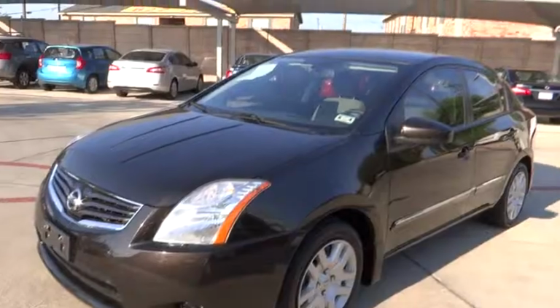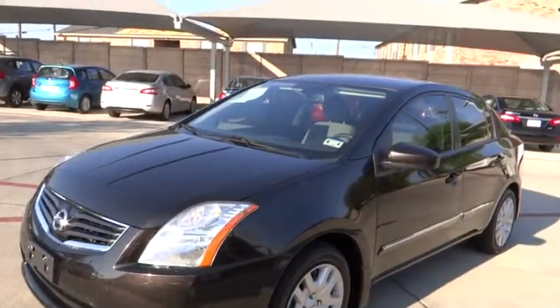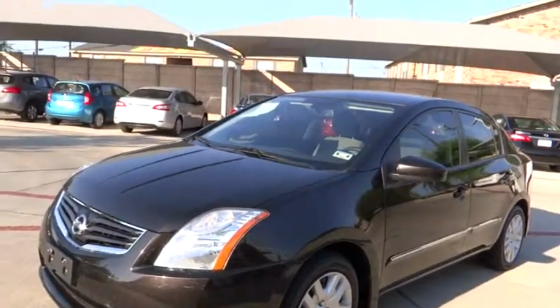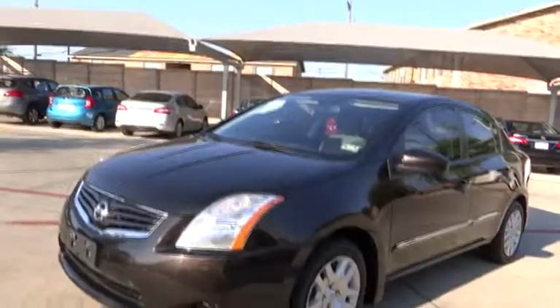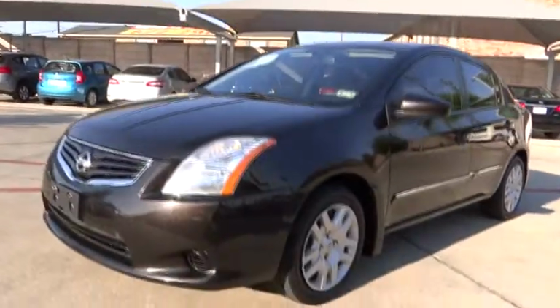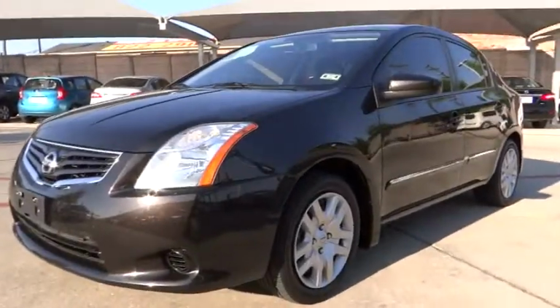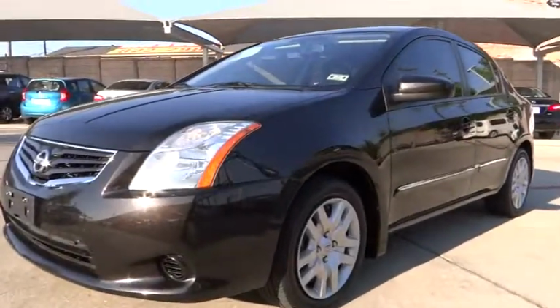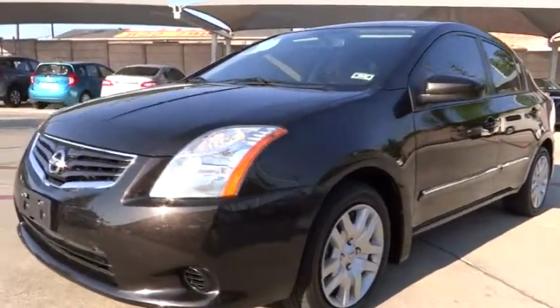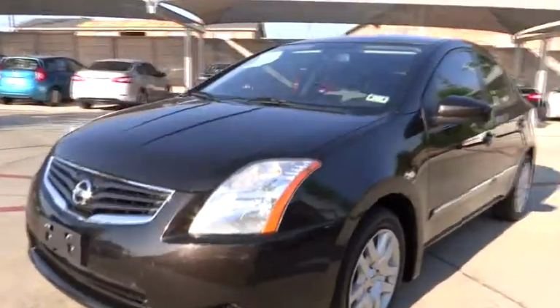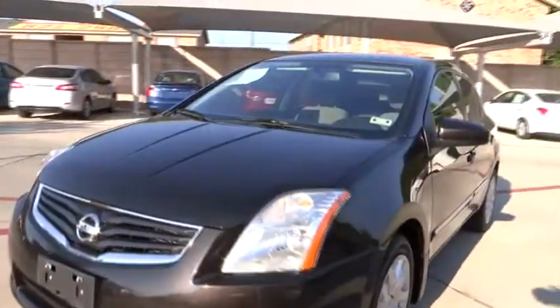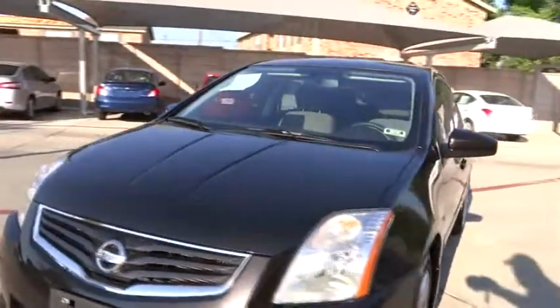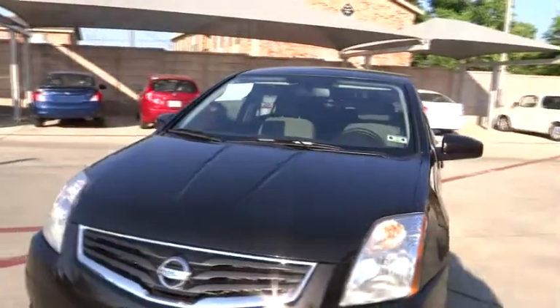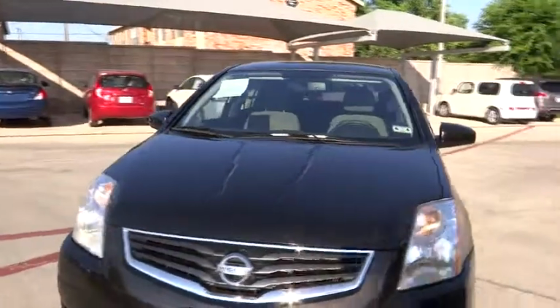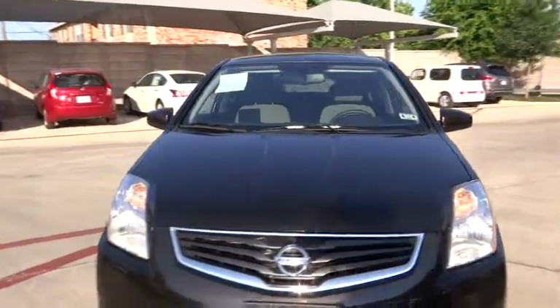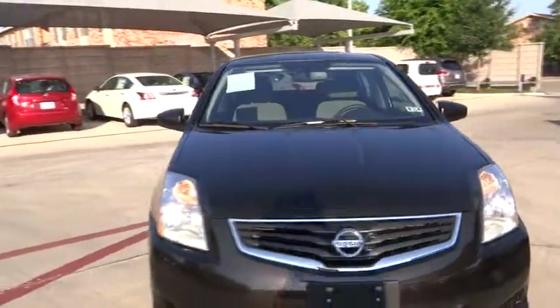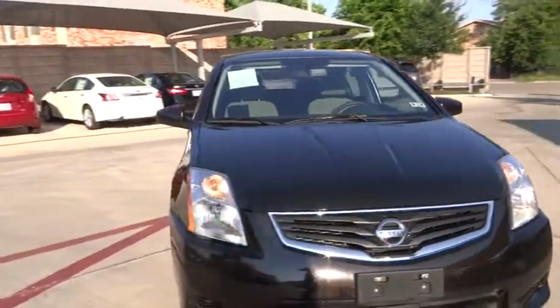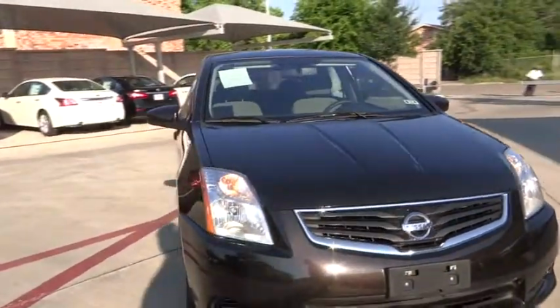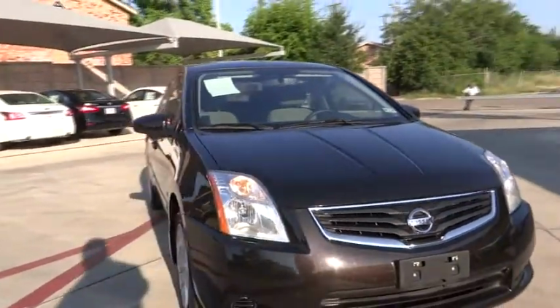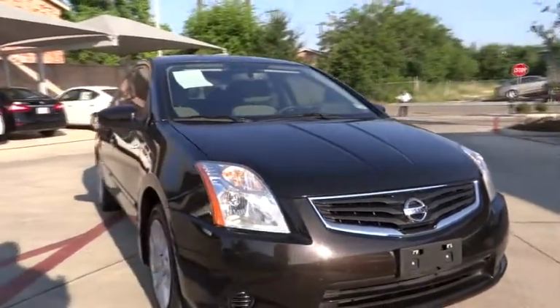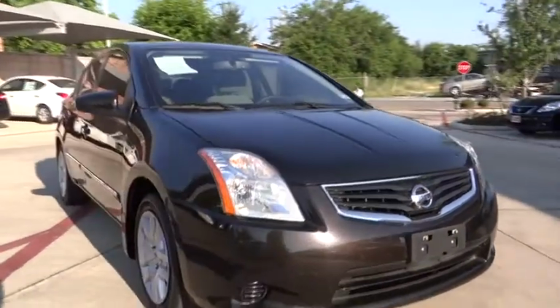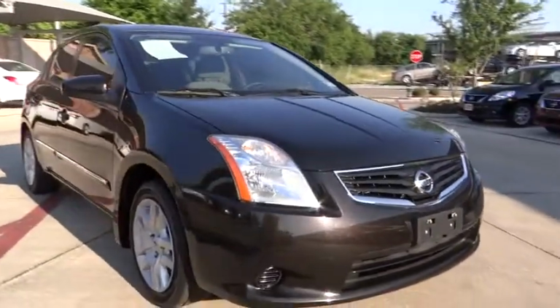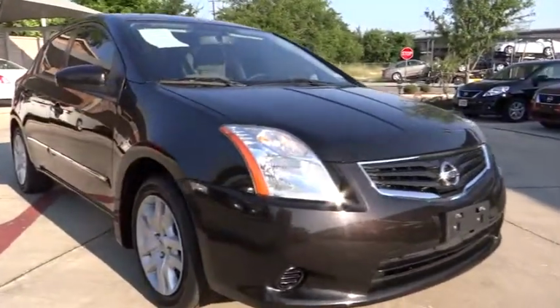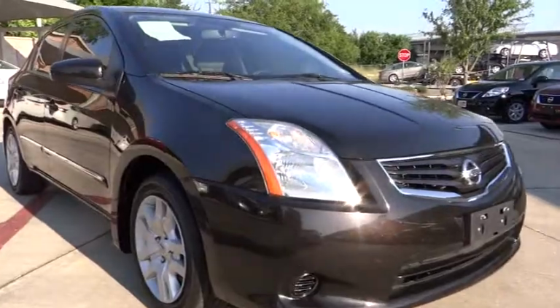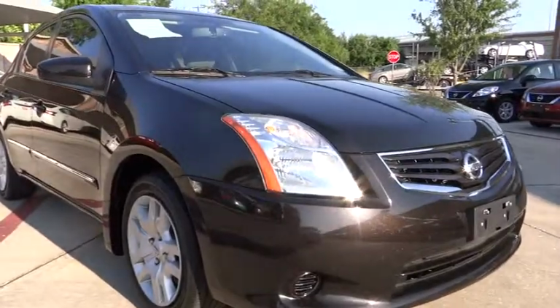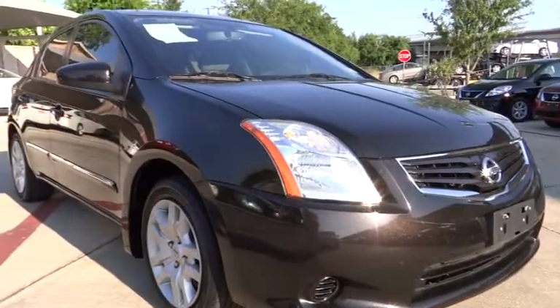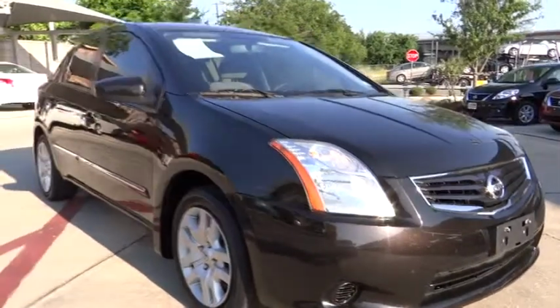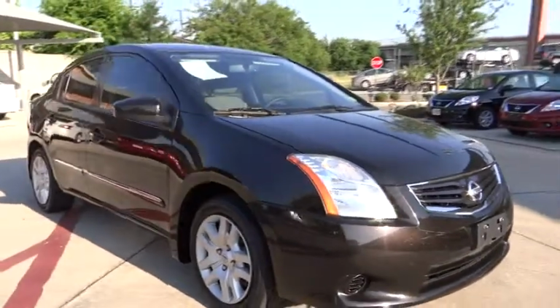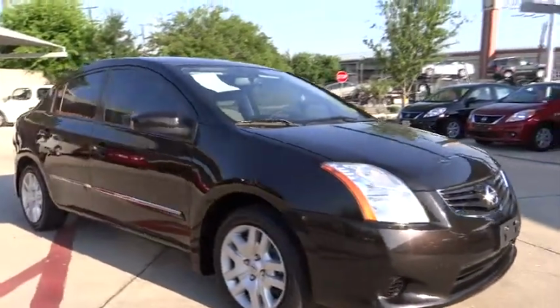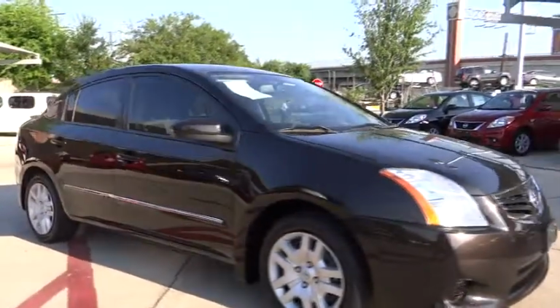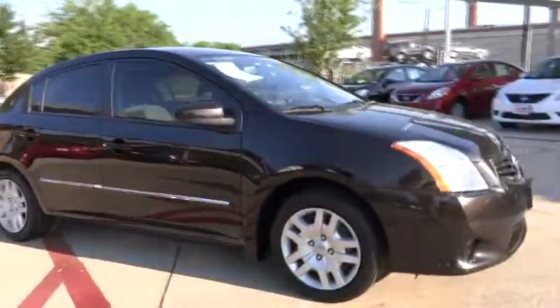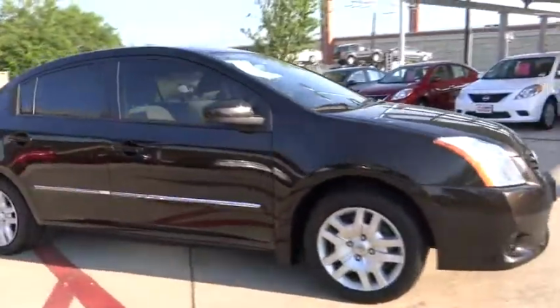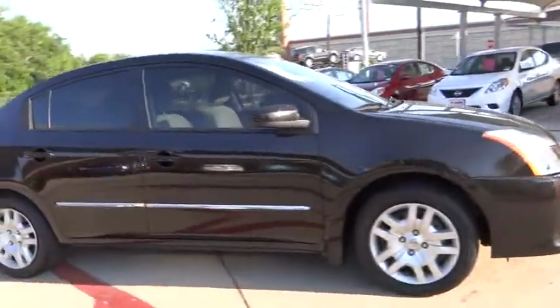2011 Sentra. With its spacious and versatile interior and stellar 34 miles per gallon fuel efficiency, the Nissan Sentra is the obvious choice for anyone who wants to enjoy a stylish and comfortable ride. This vehicle has less than 60,000 miles.